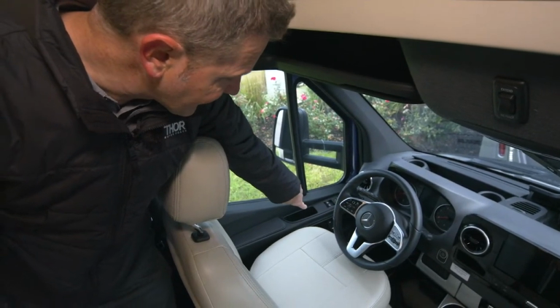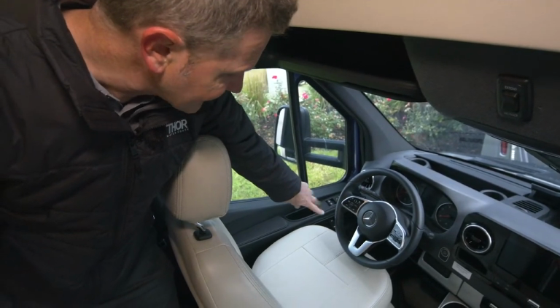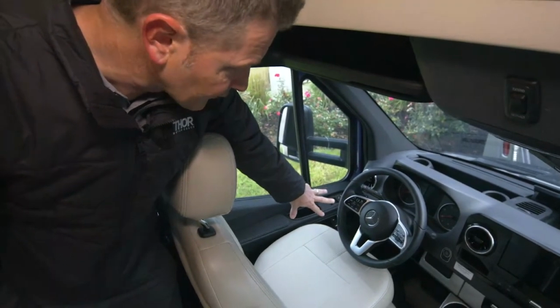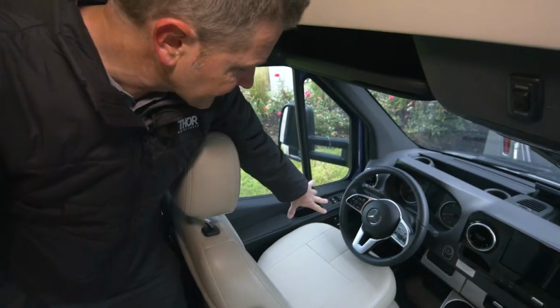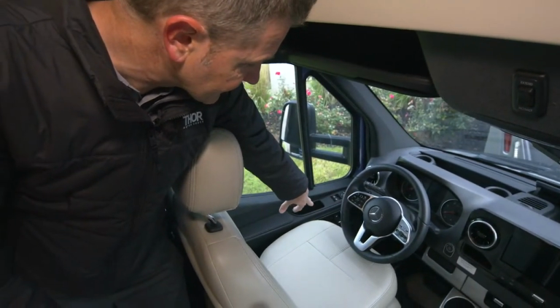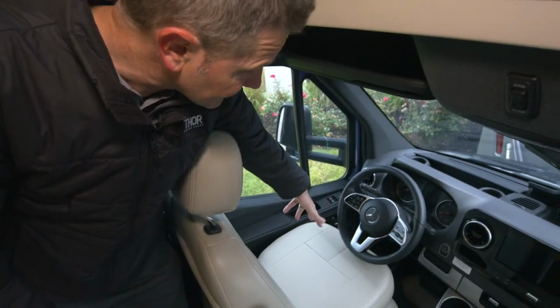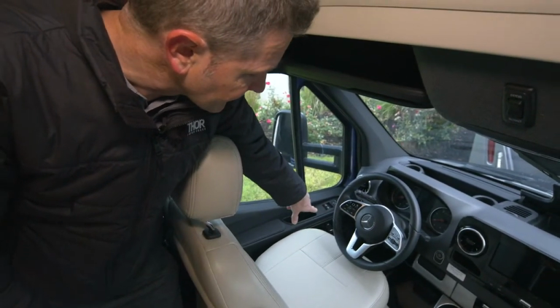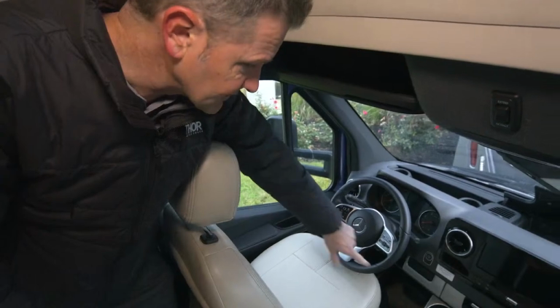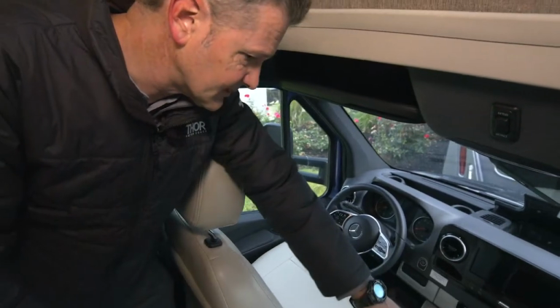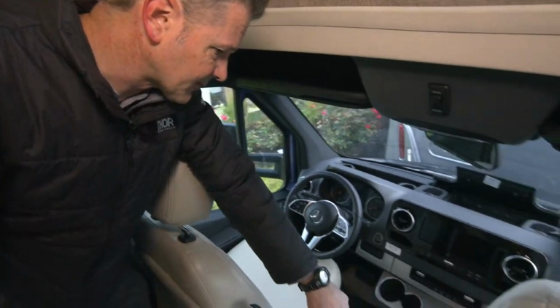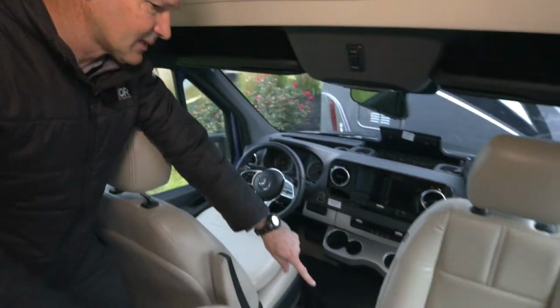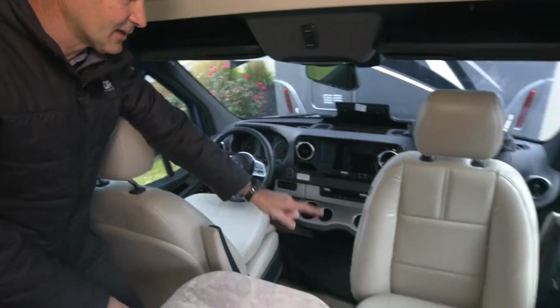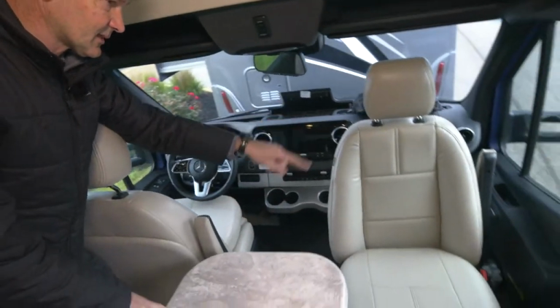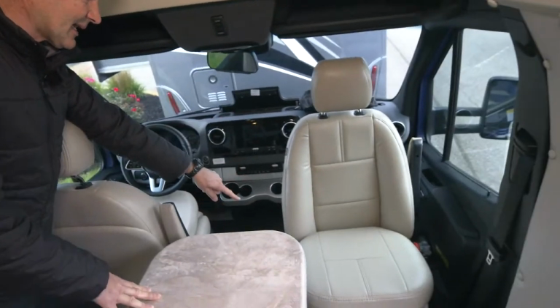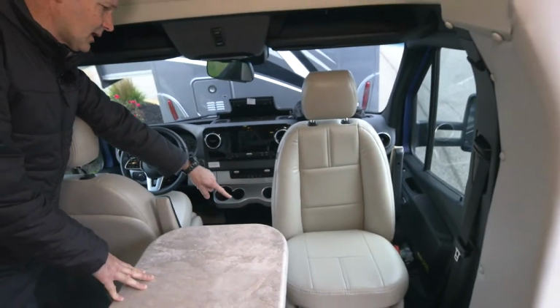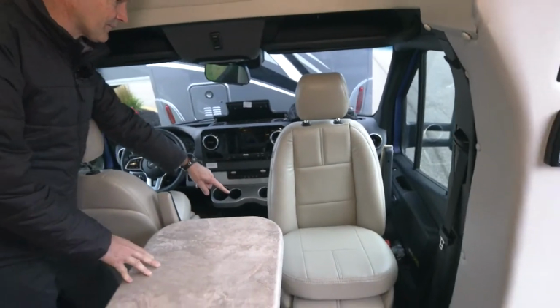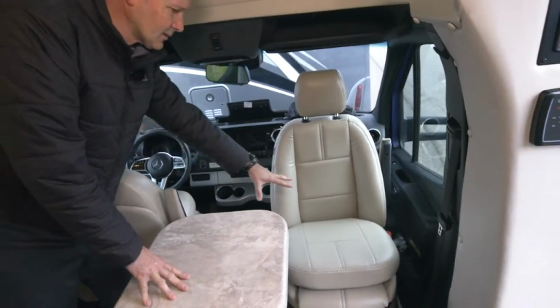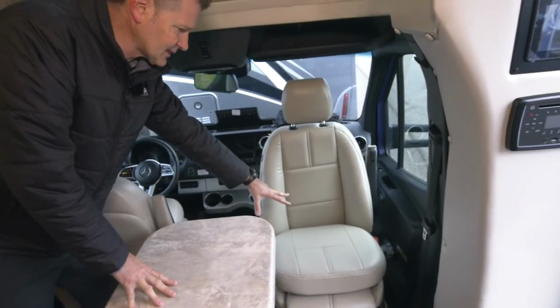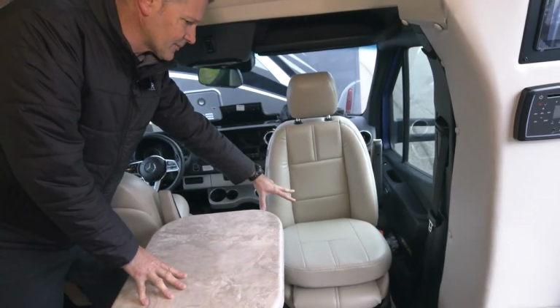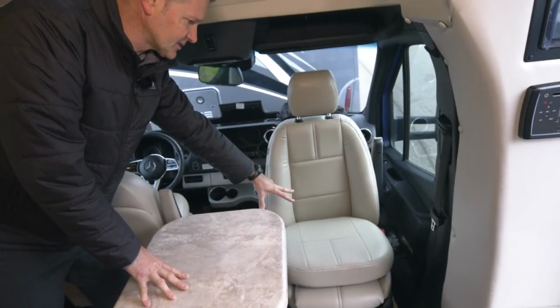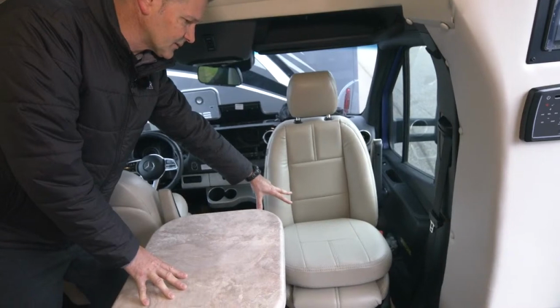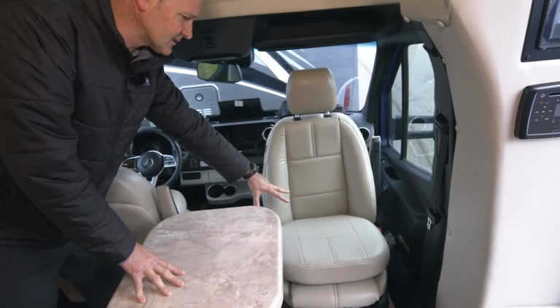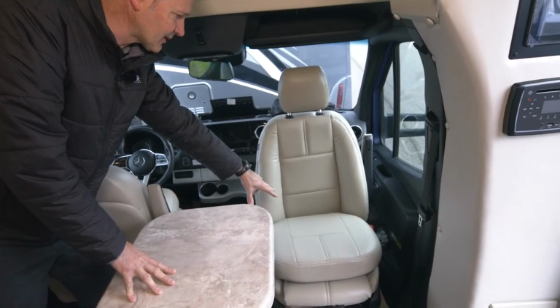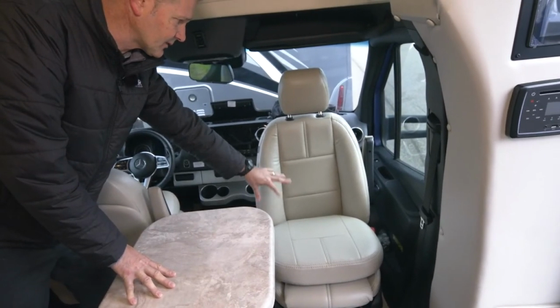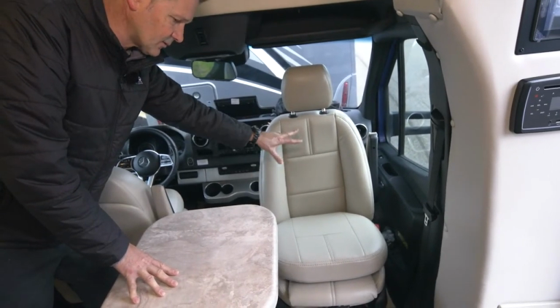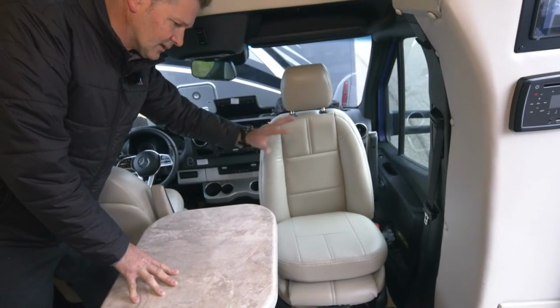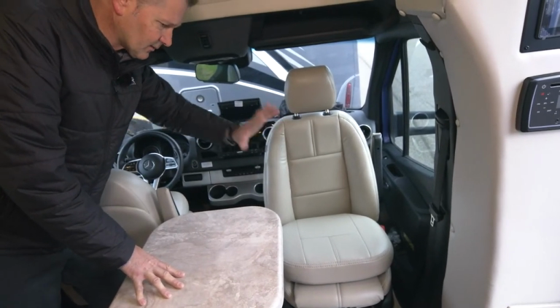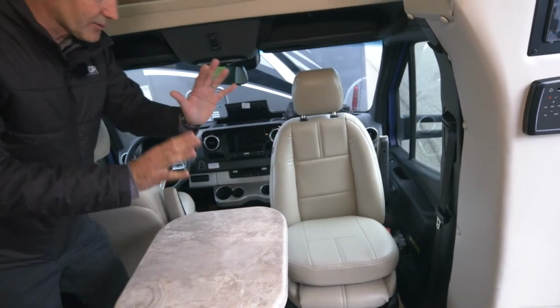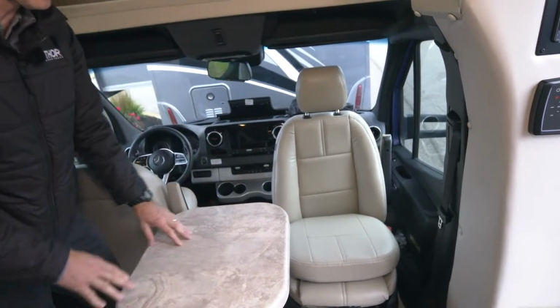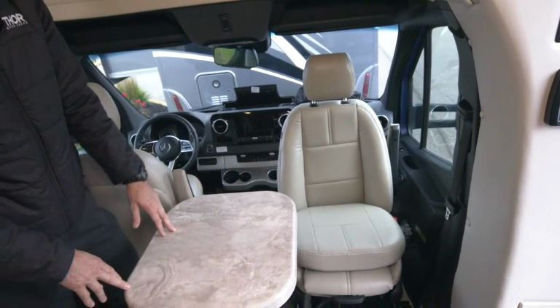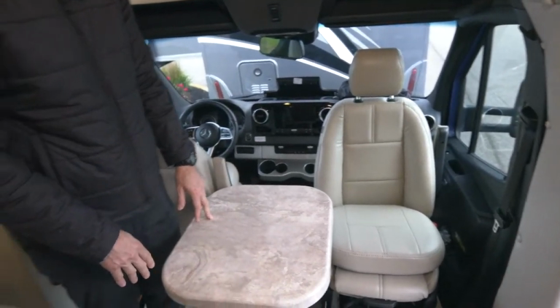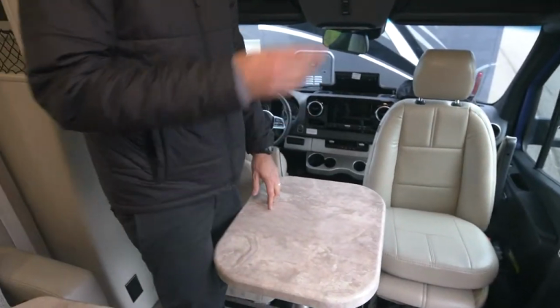What I like to do is, once you have the seats spun around and exactly how you want them for entertaining, set that as memory position three. So once you have the seats spun around, hit three and it will make it perfect for you every single time.